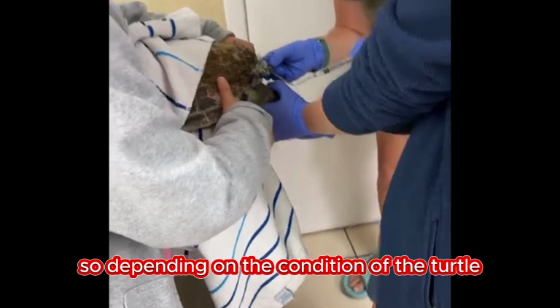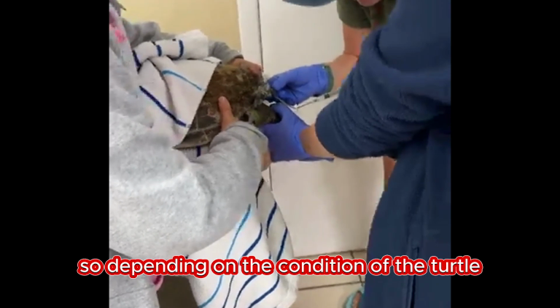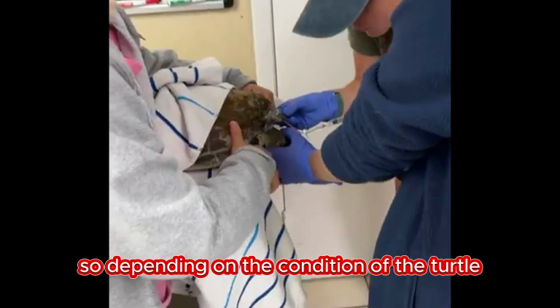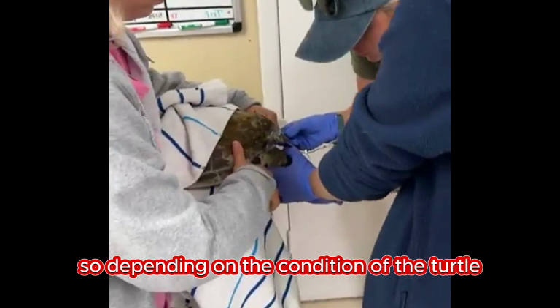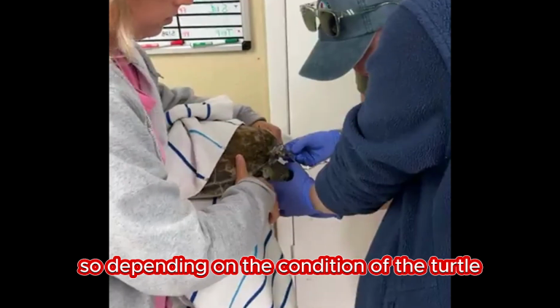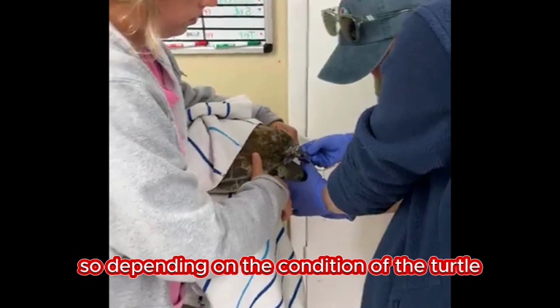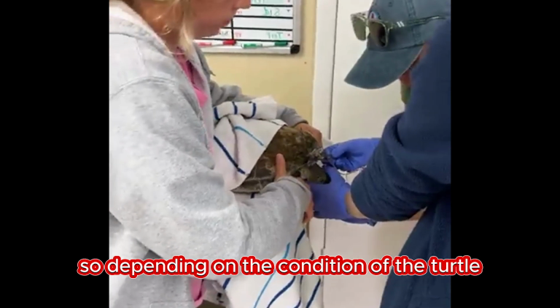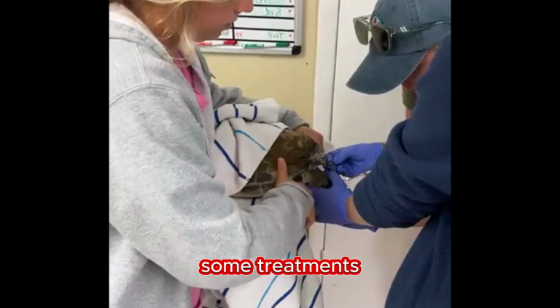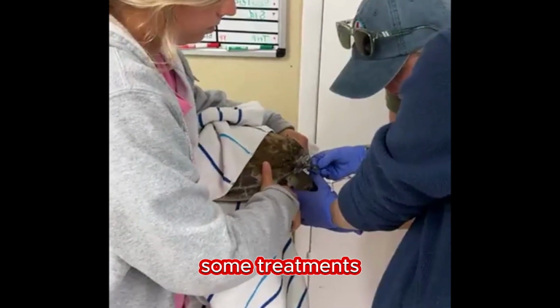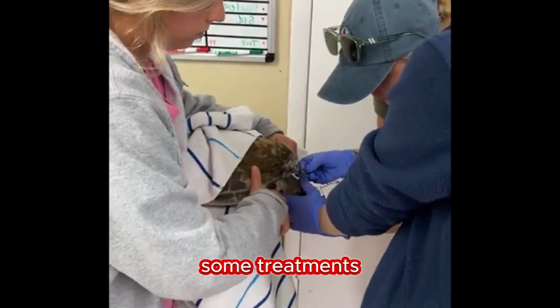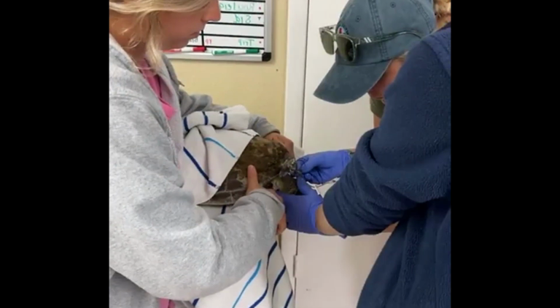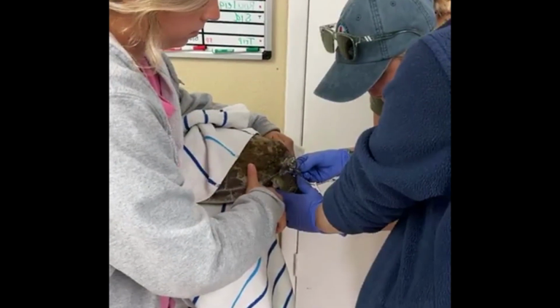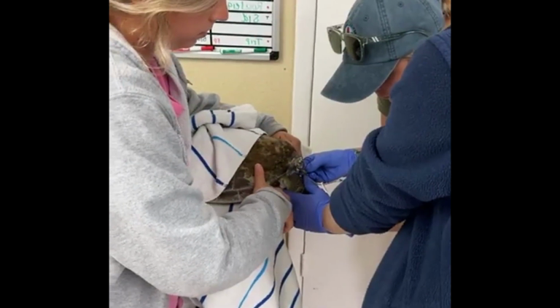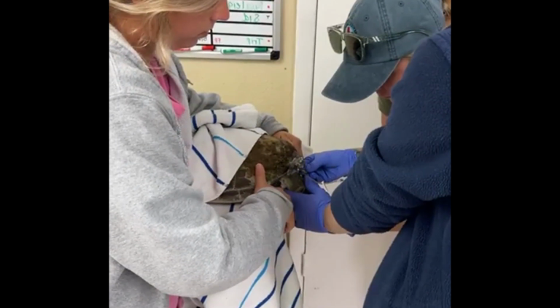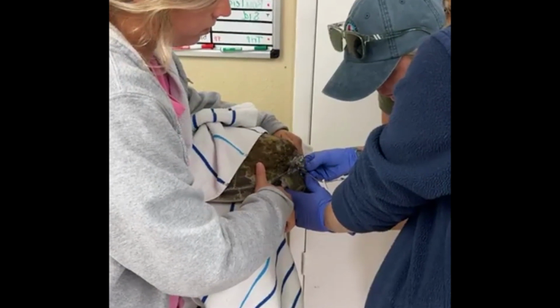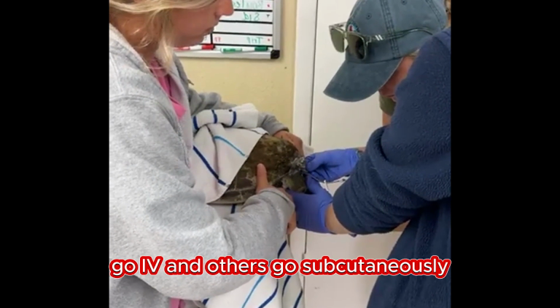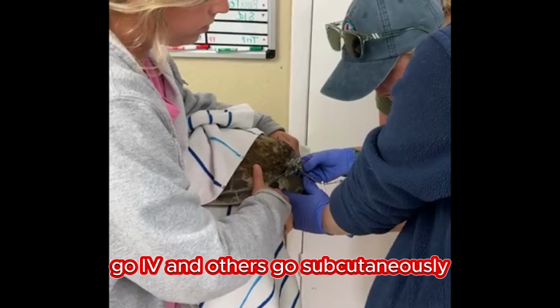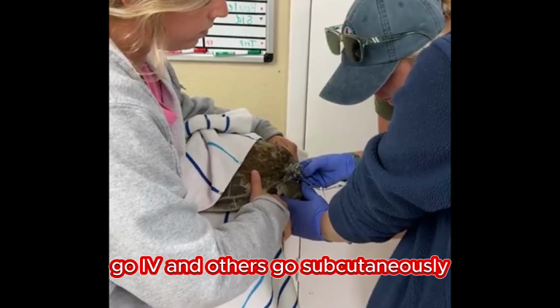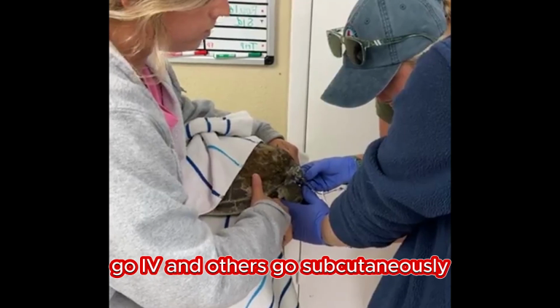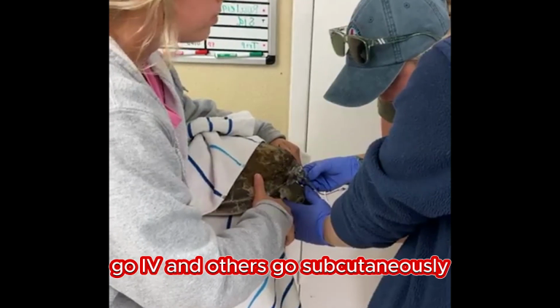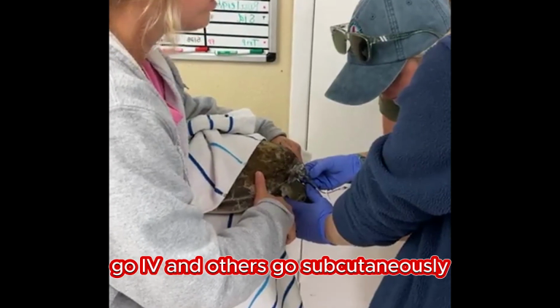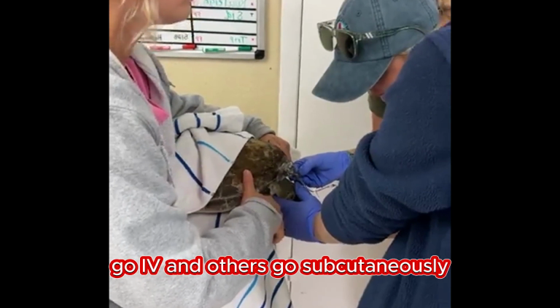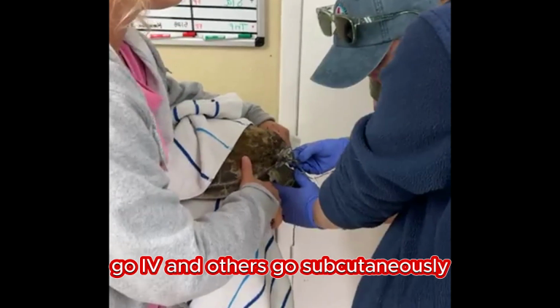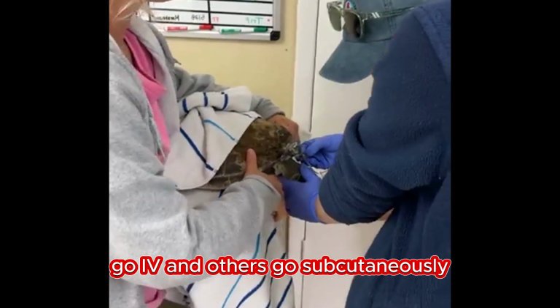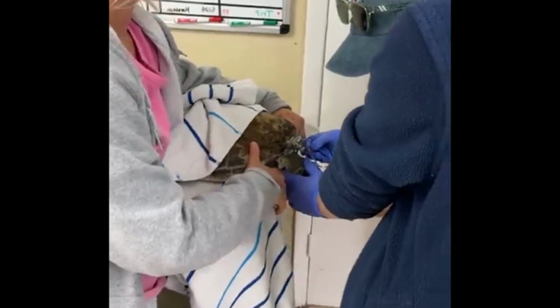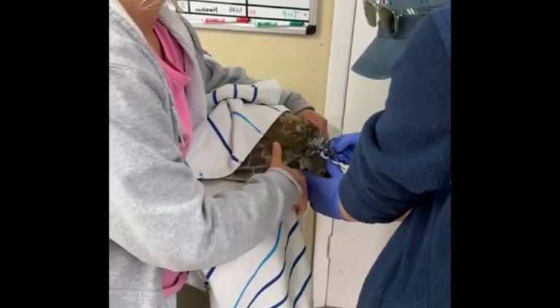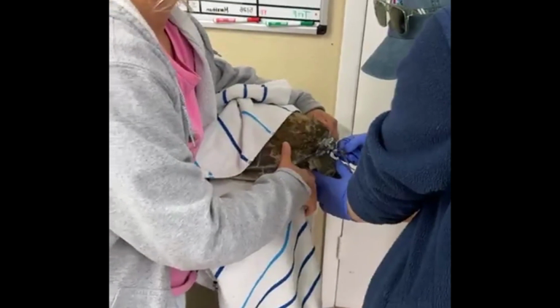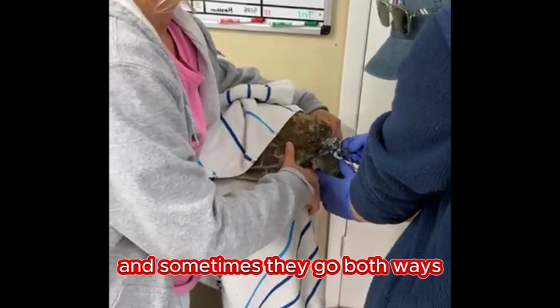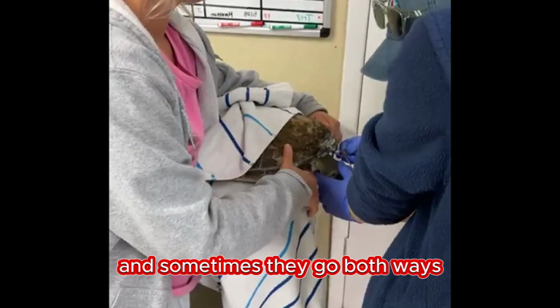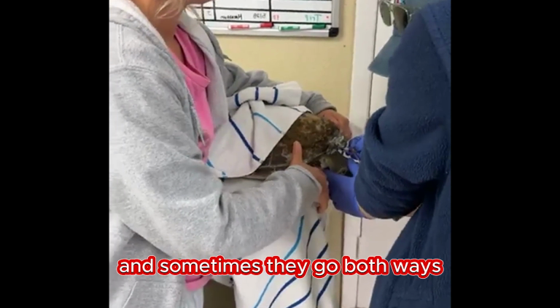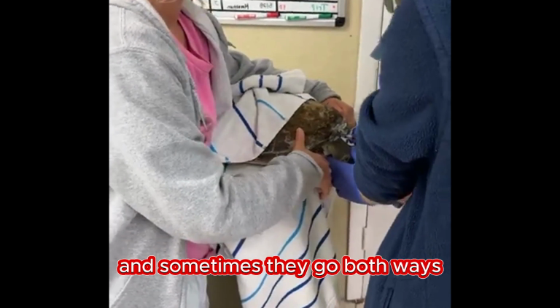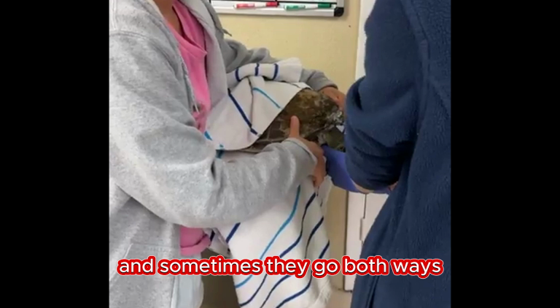Depending on the condition of the turtle, some treatments go IV and others go subcutaneously, and sometimes they go both ways.